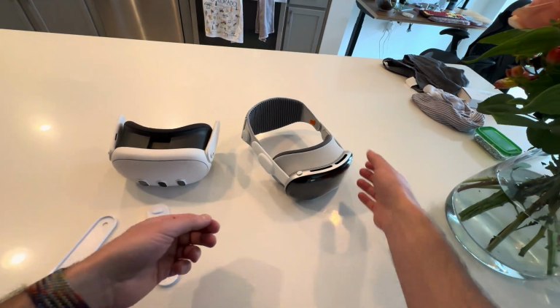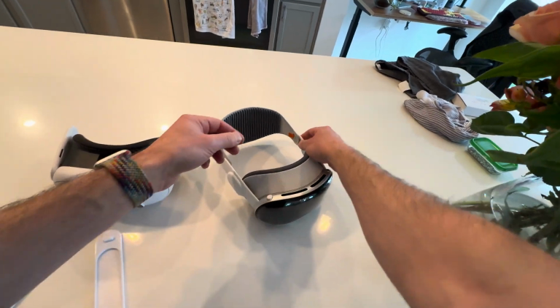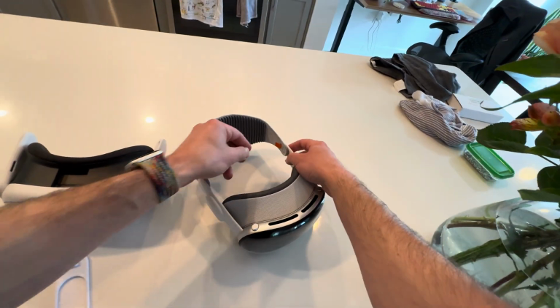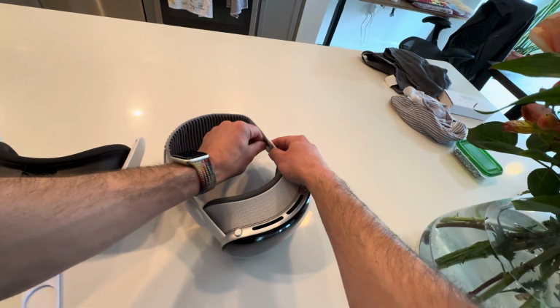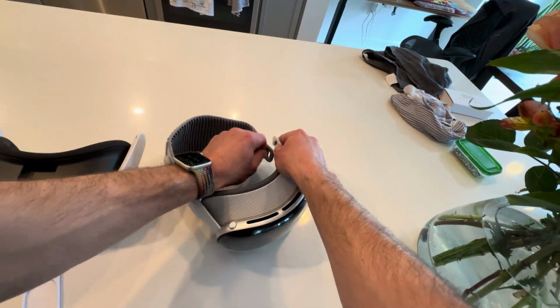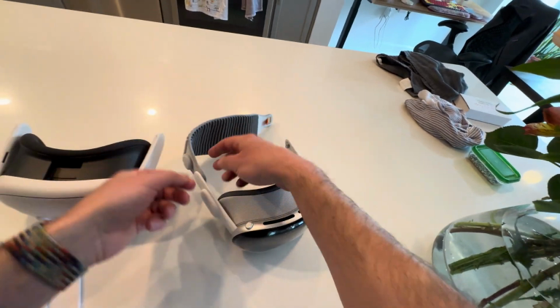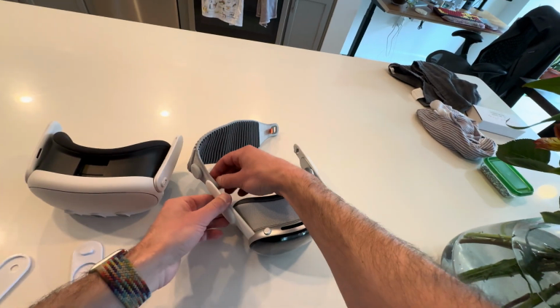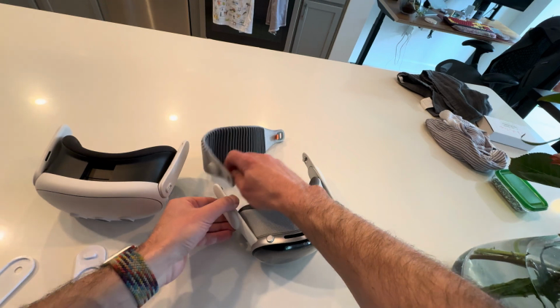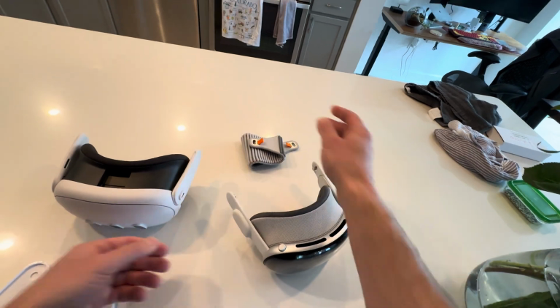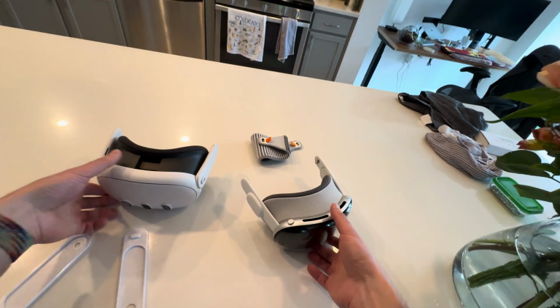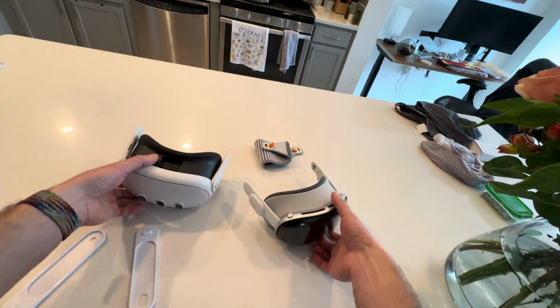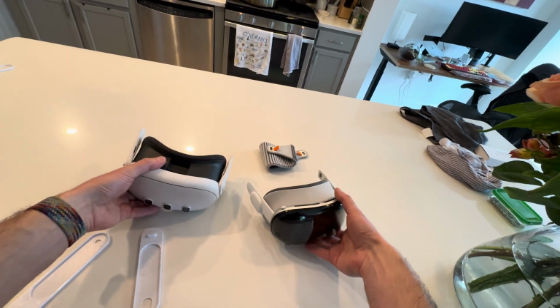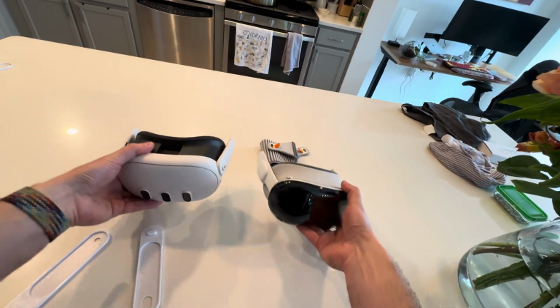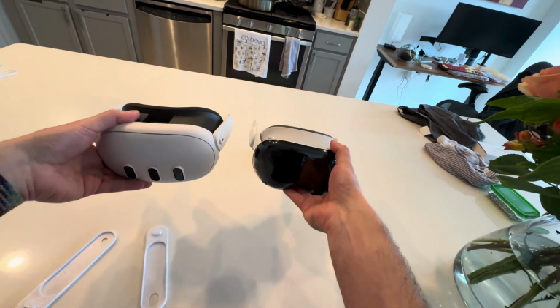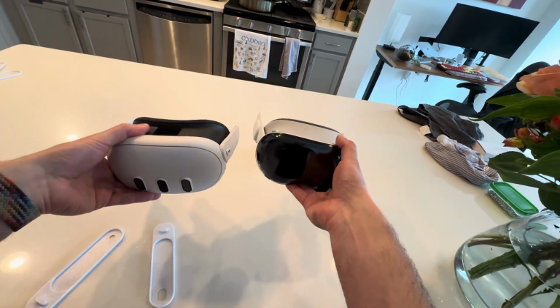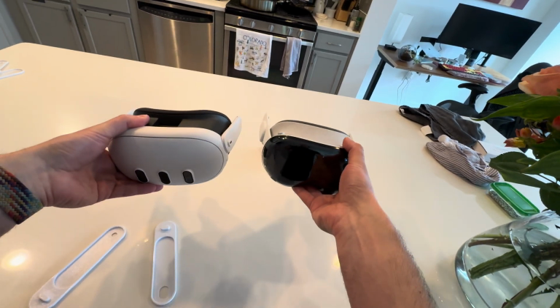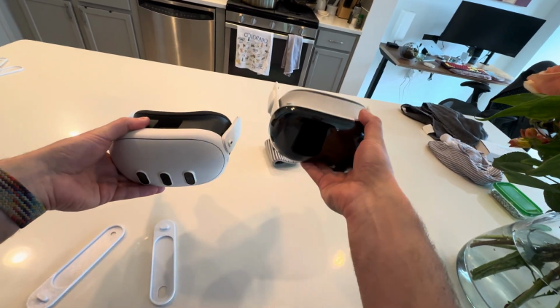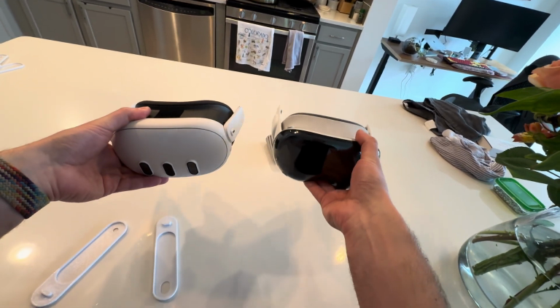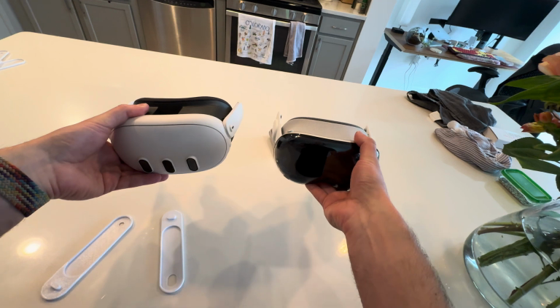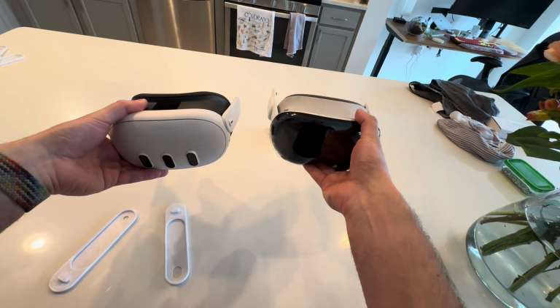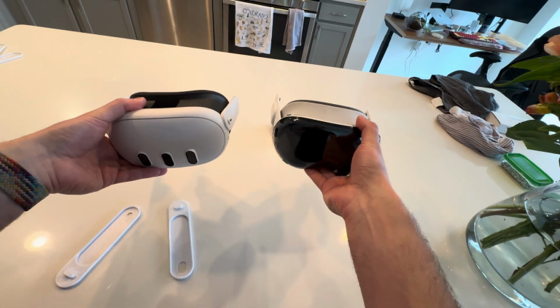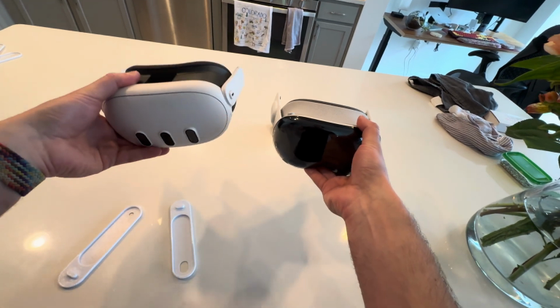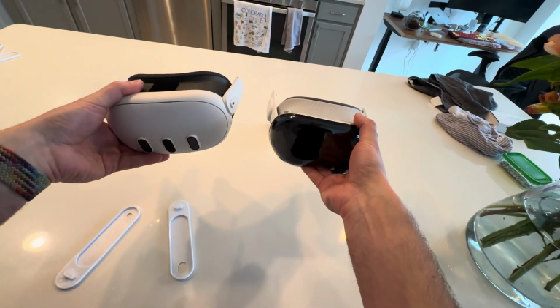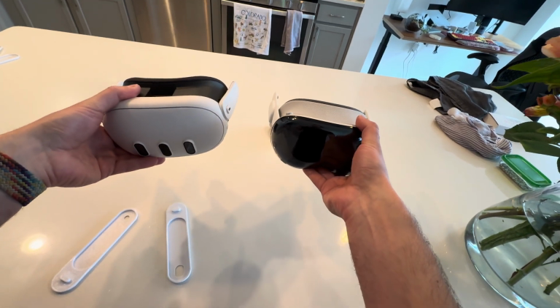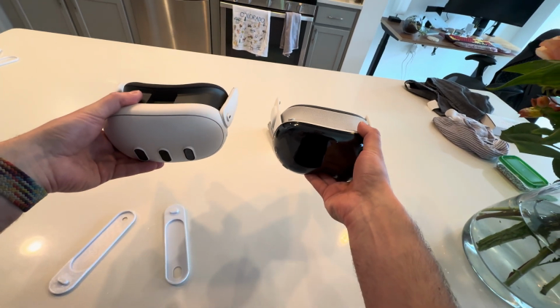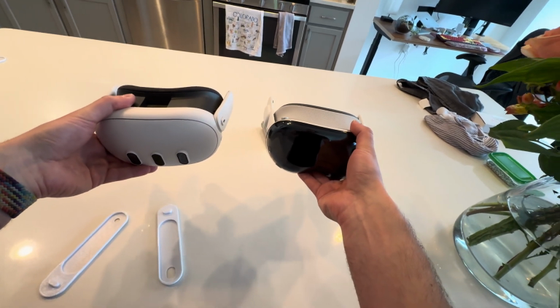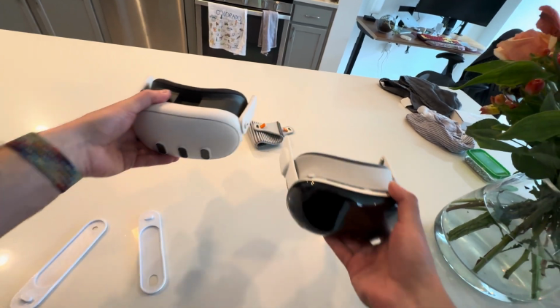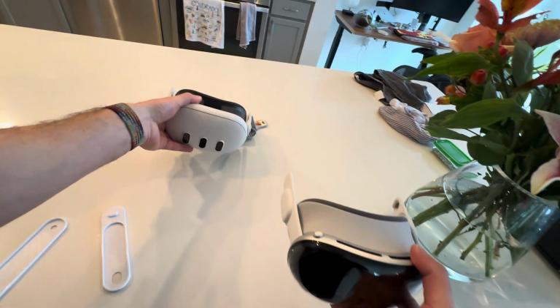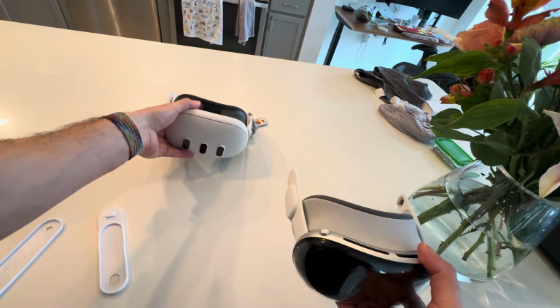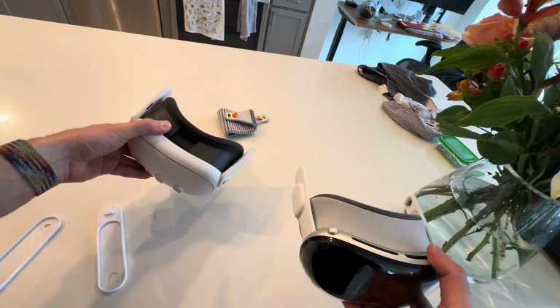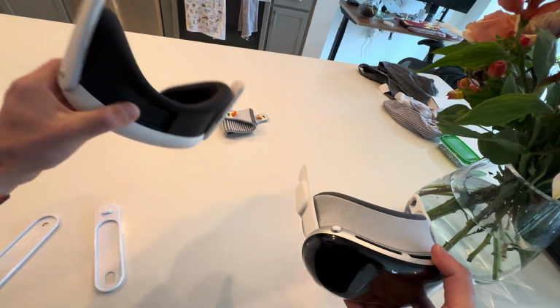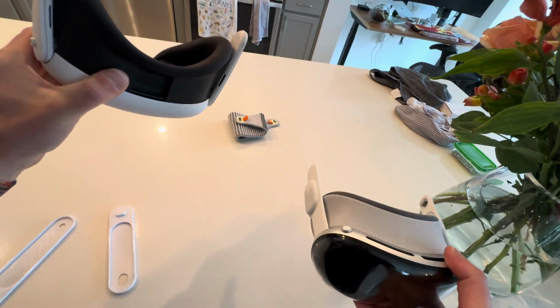First off, we'll have to take this strap off. Just look at these two headsets — the weight difference for Vision Pro is definitely up there compared to the Quest 3. Let's see how comfy this strap is with this headset.